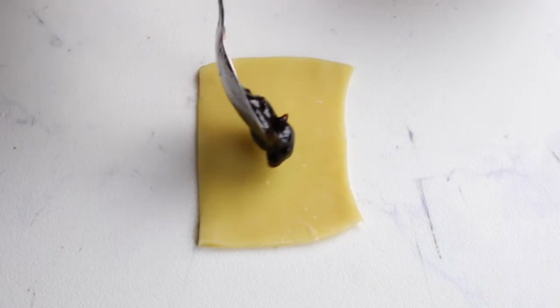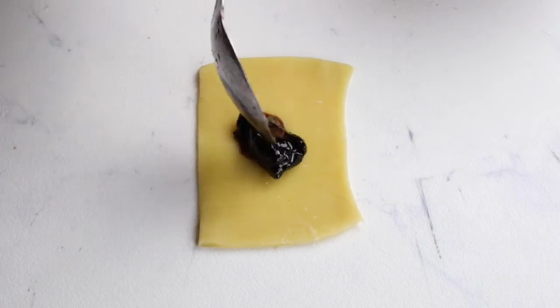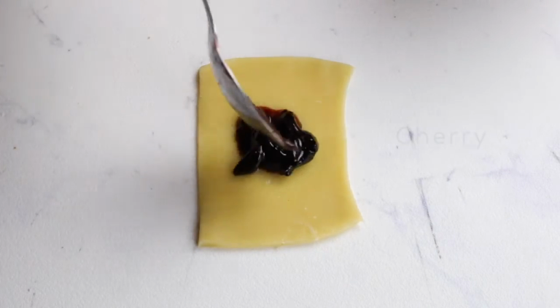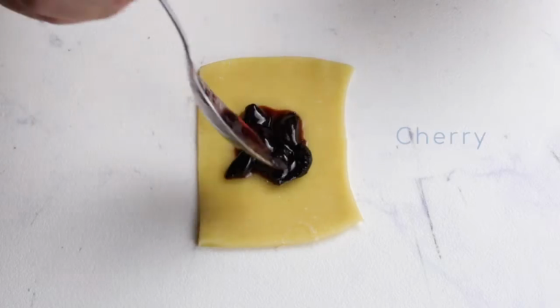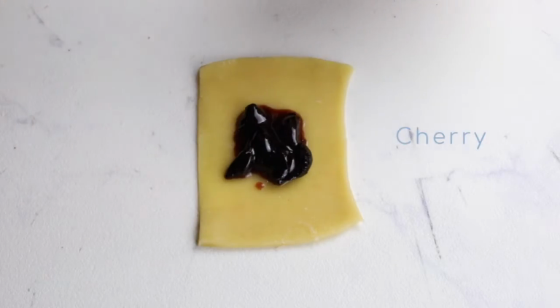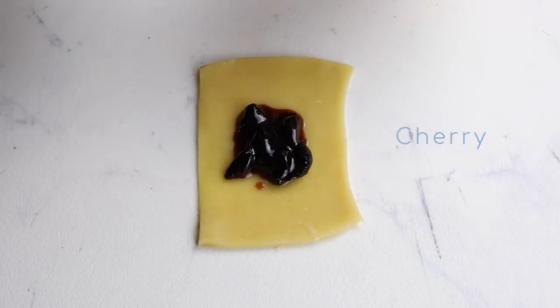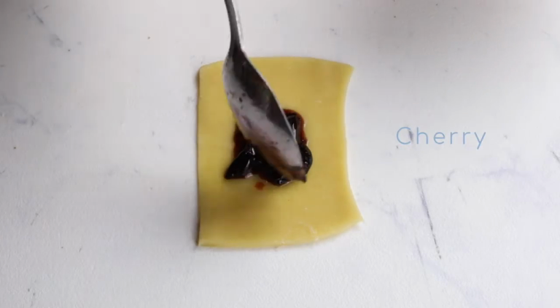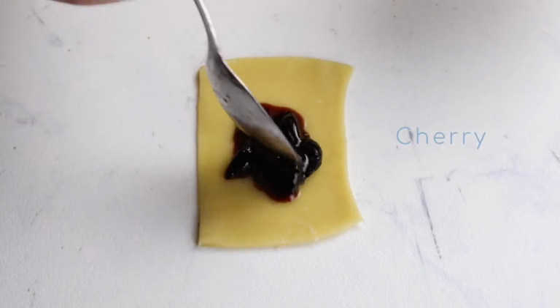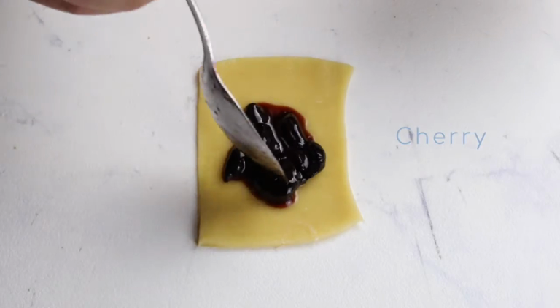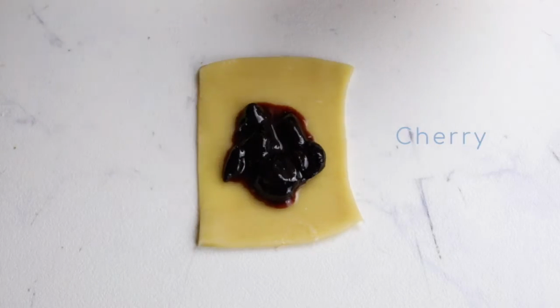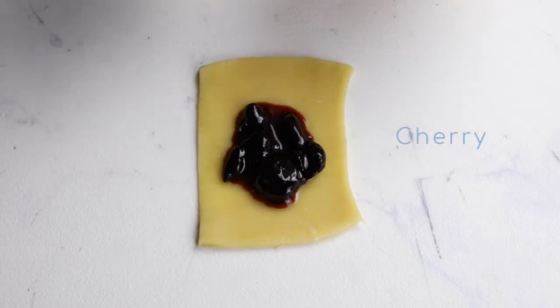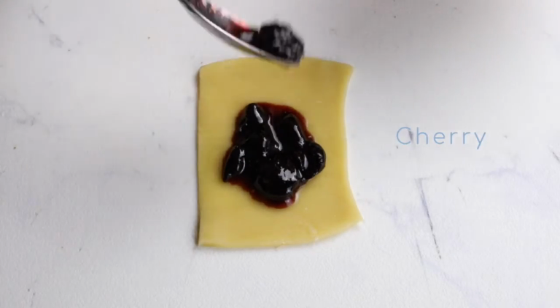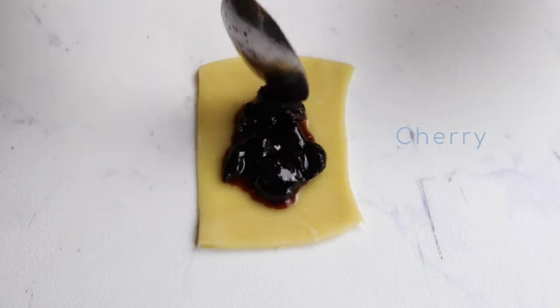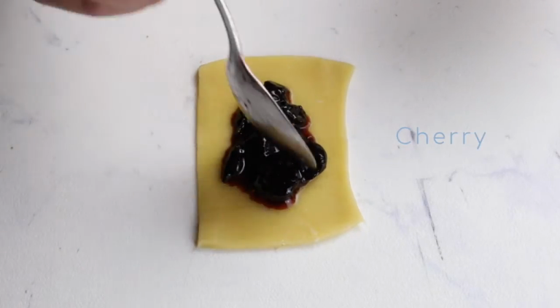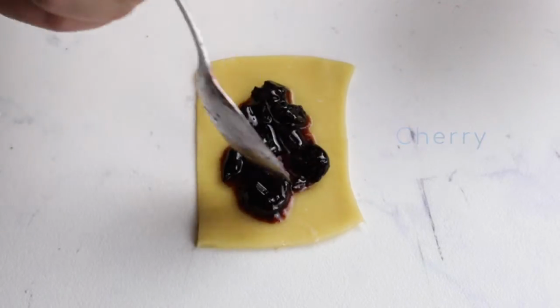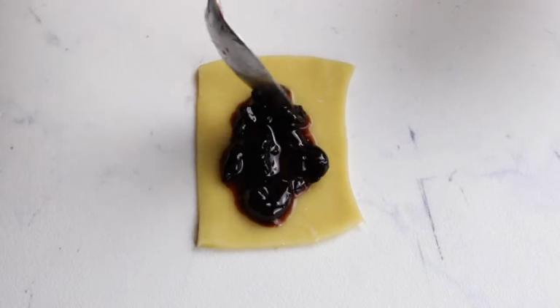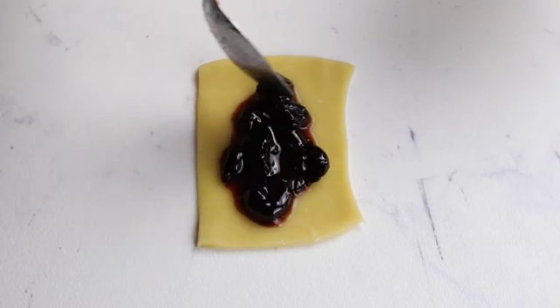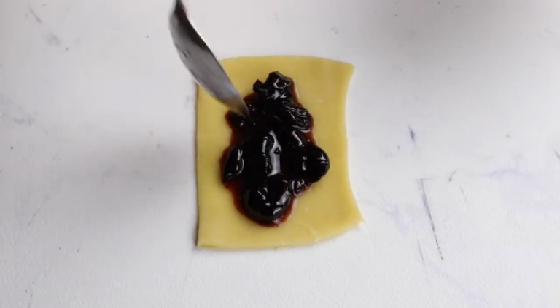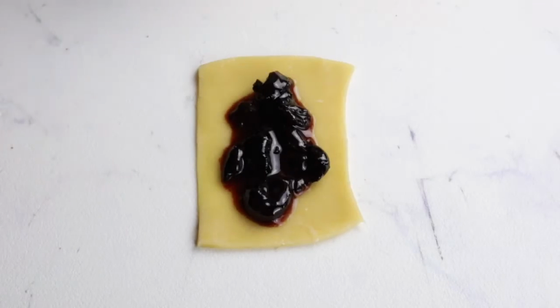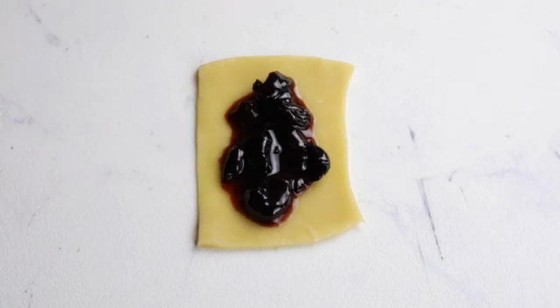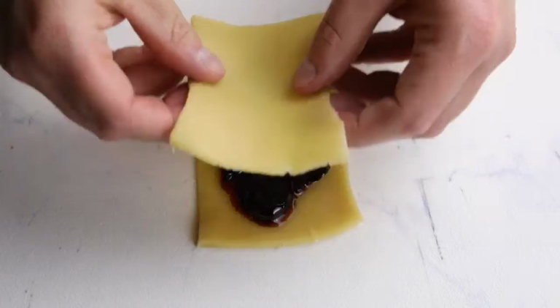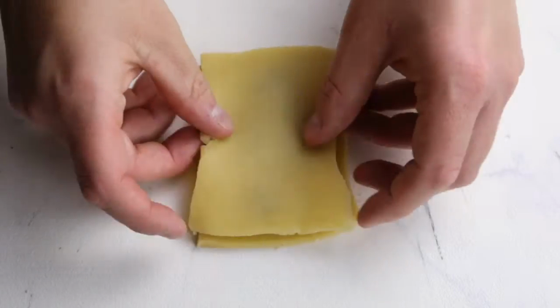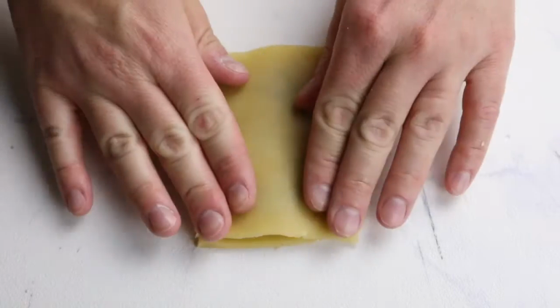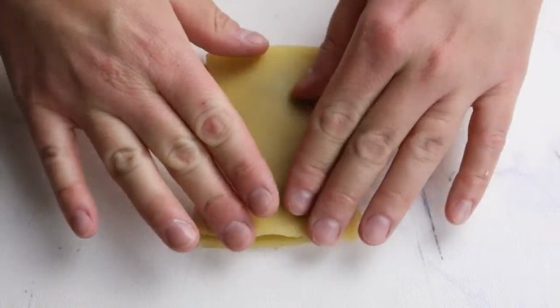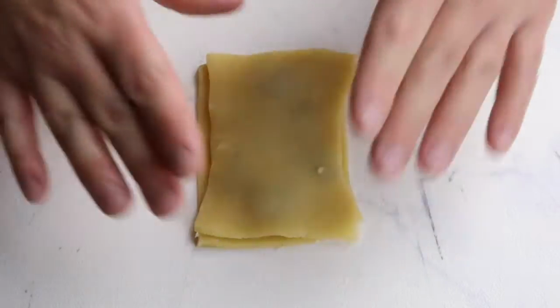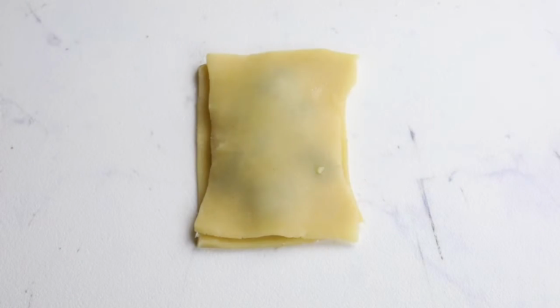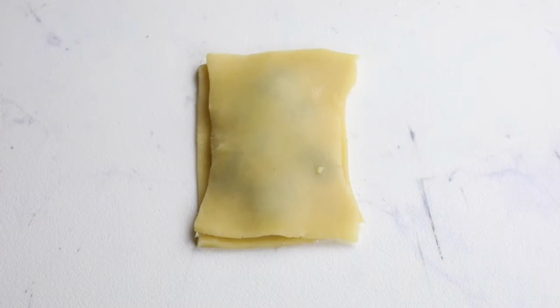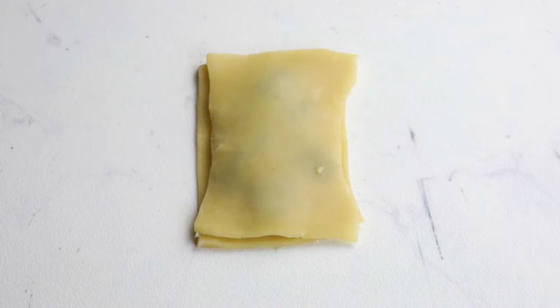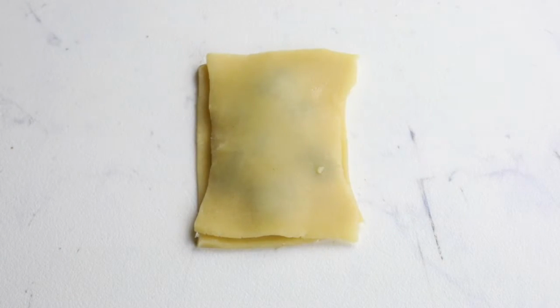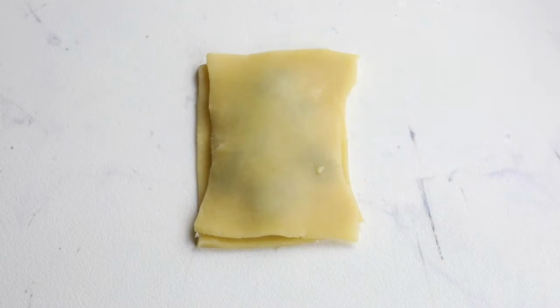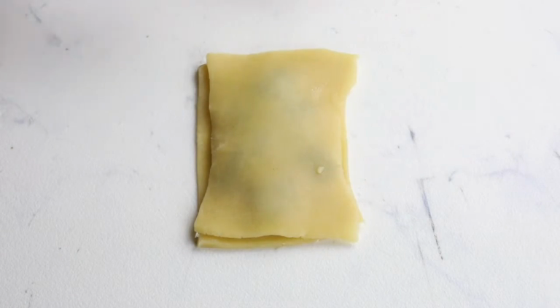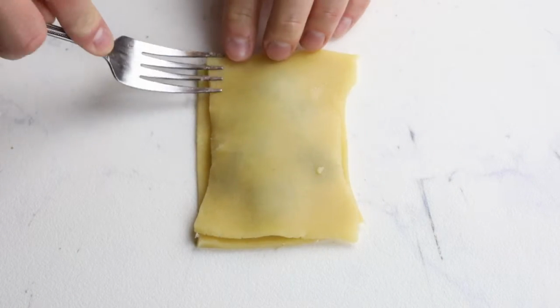Finally, for my last pop-tart I'm using a cherry jam filling. This is totally up to you — these are just the flavors I had in my fridge, but honestly any jam filling would be delicious.